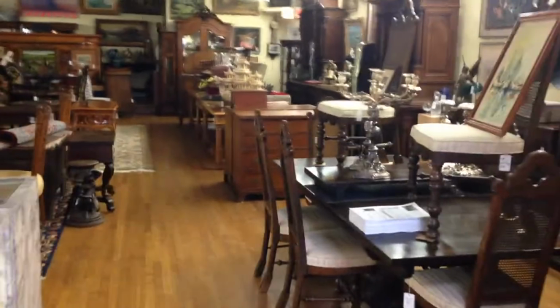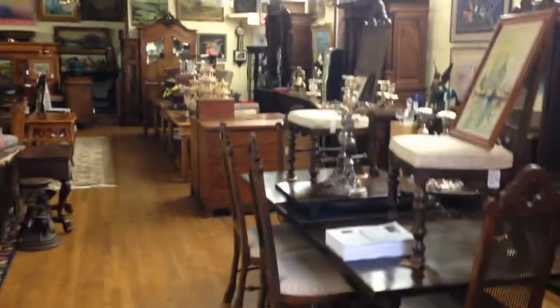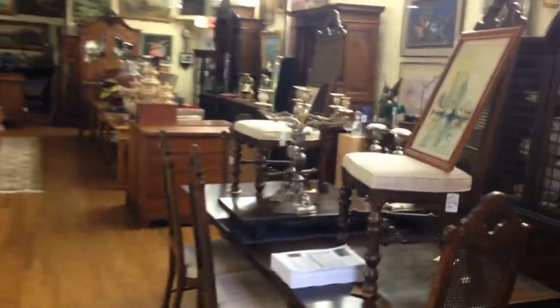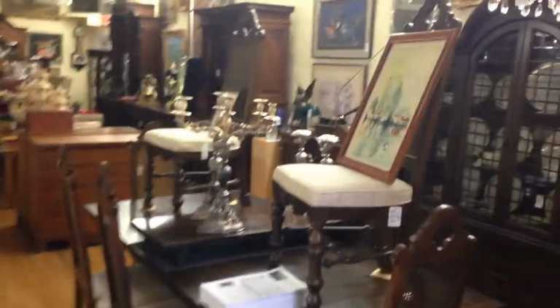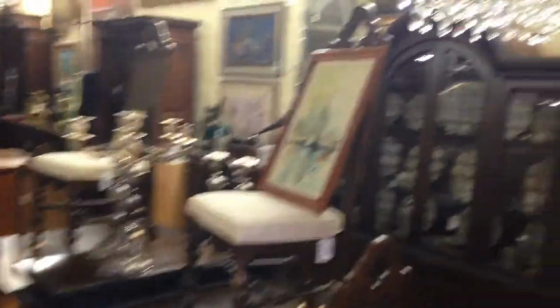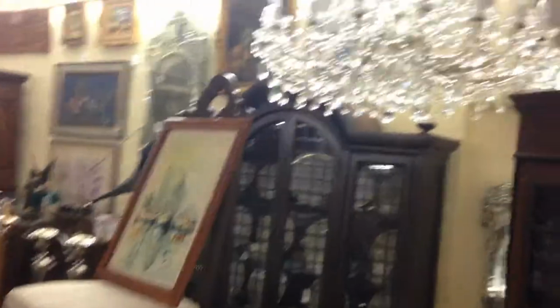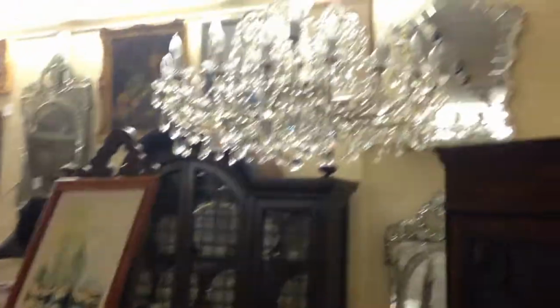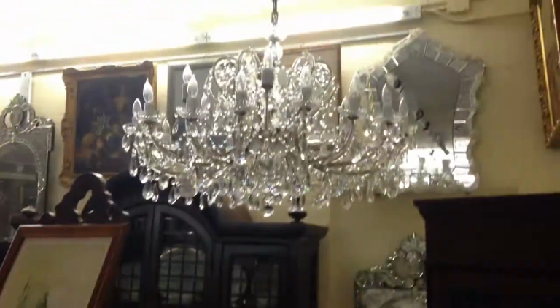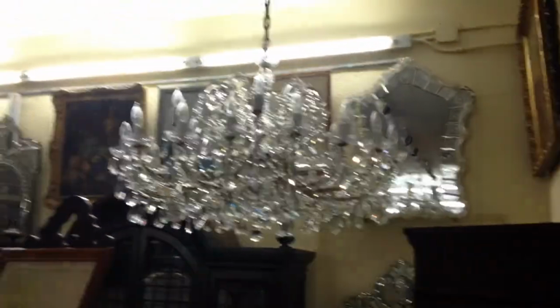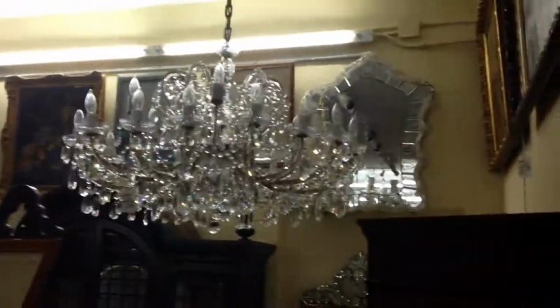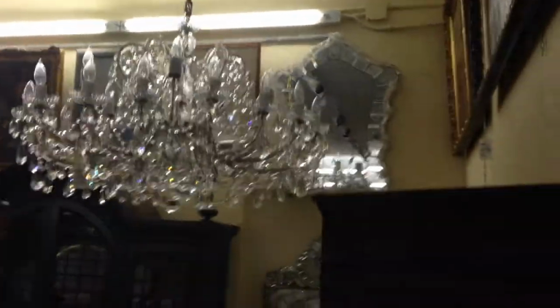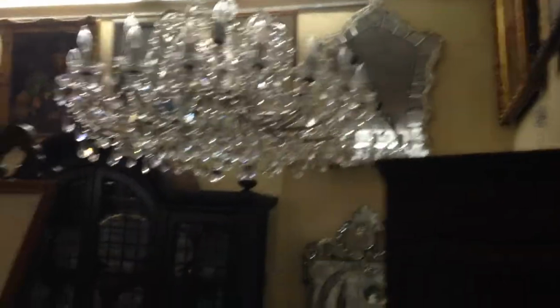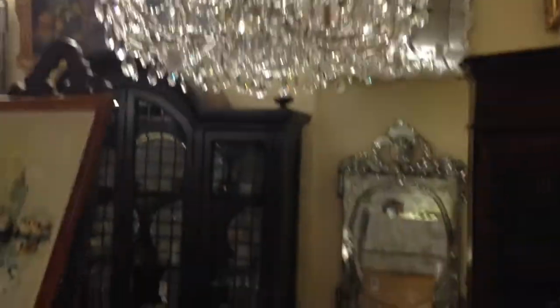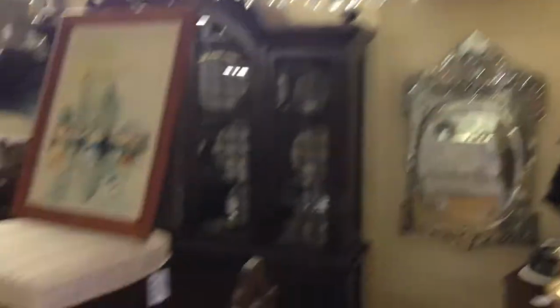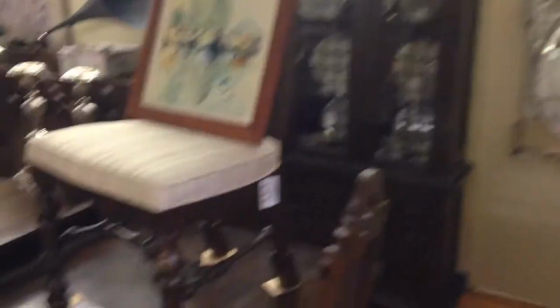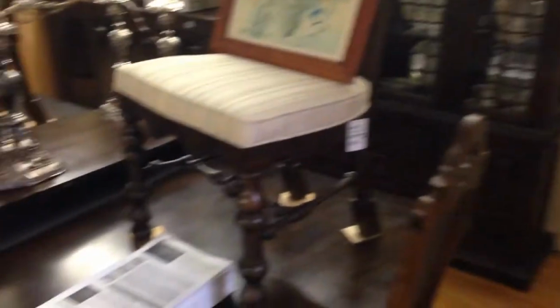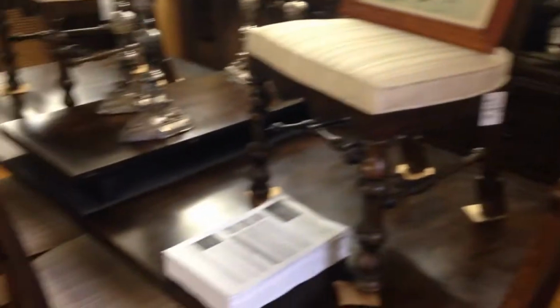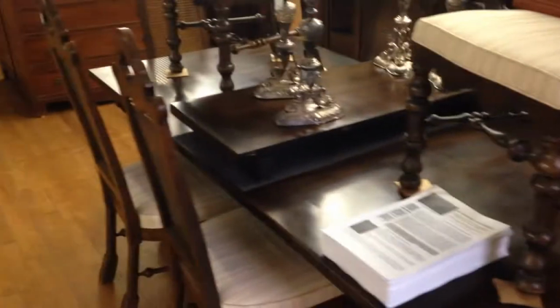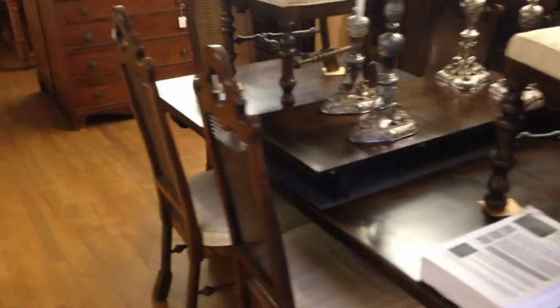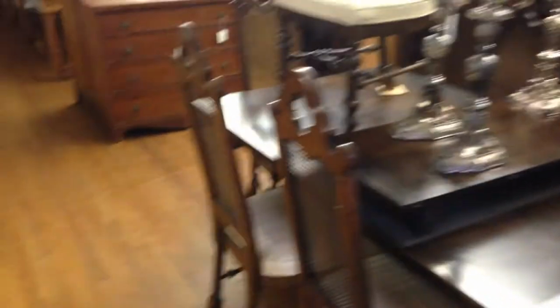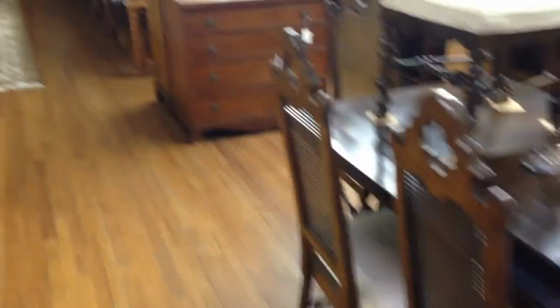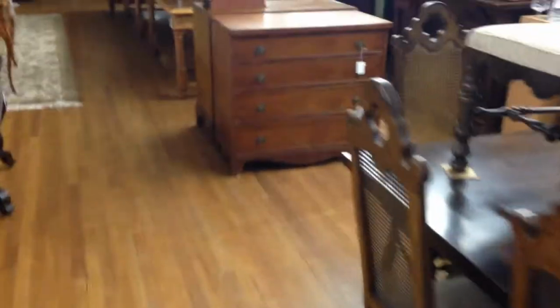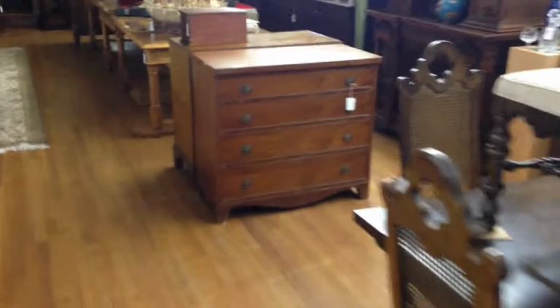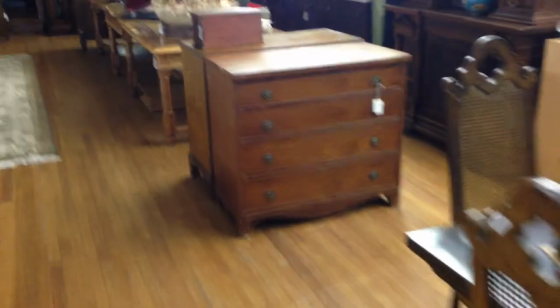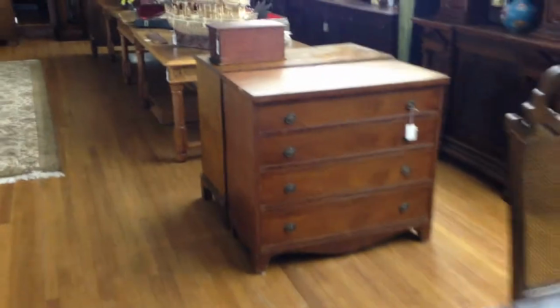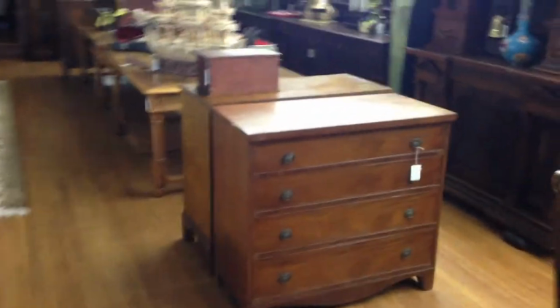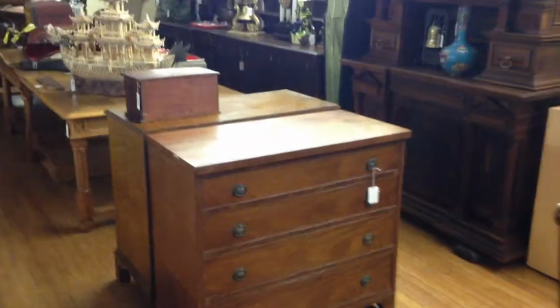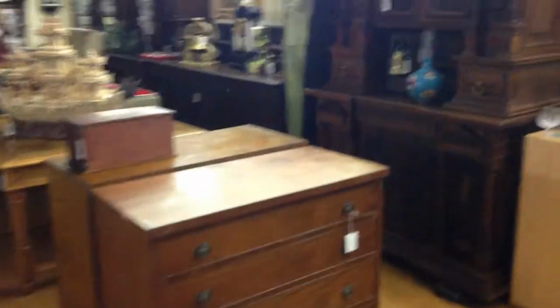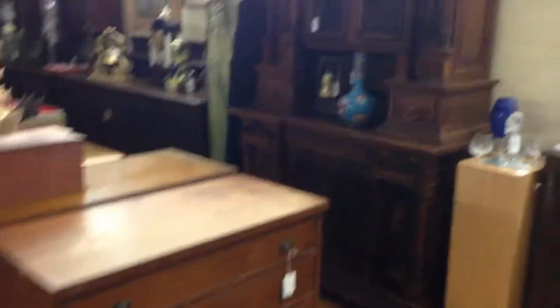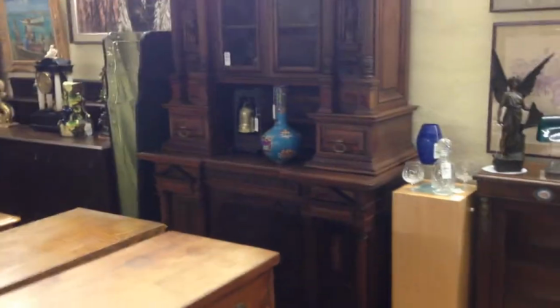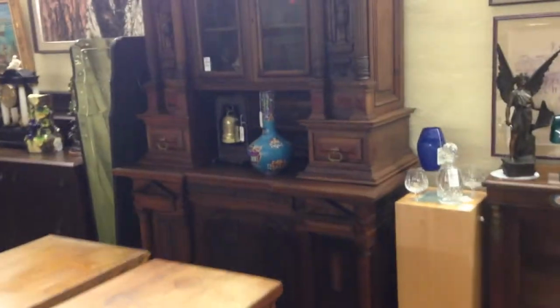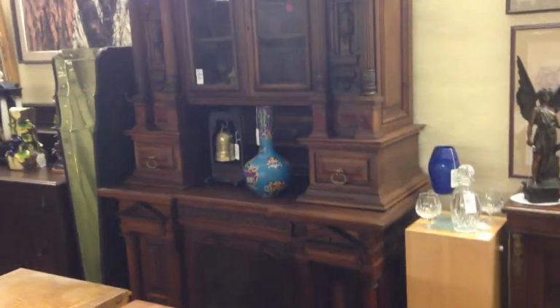As we move back into the gallery, fantastic chandeliers, Venetian style mirrors, Drexel dining room sets, period furniture, and an amazing court cupboard.